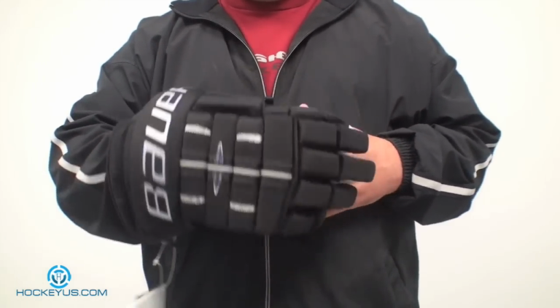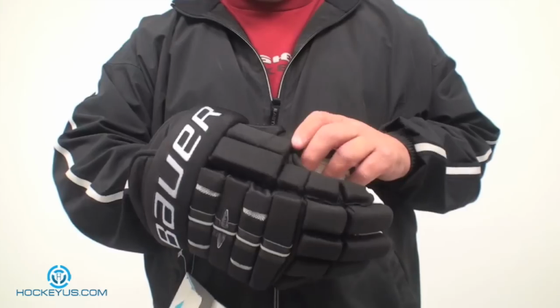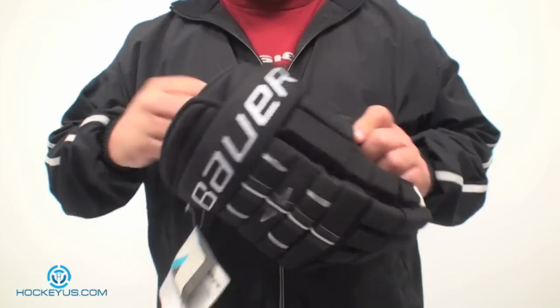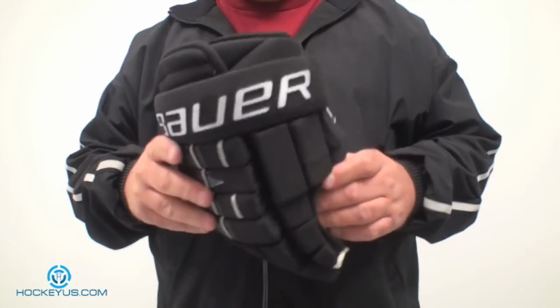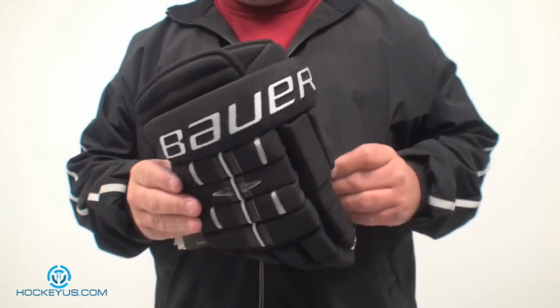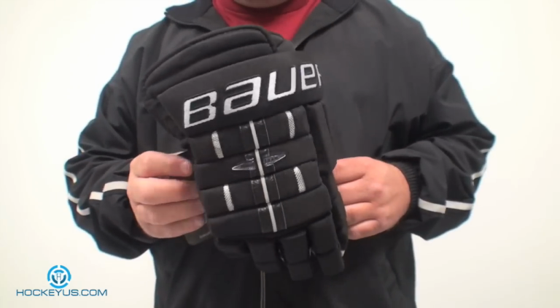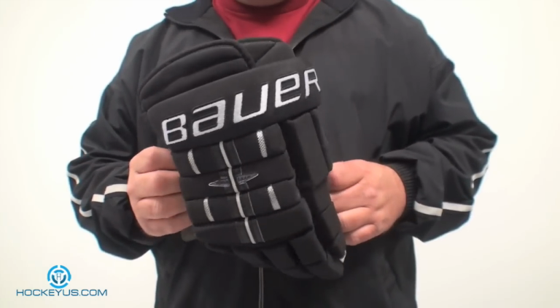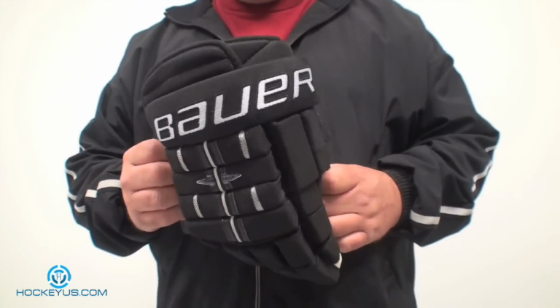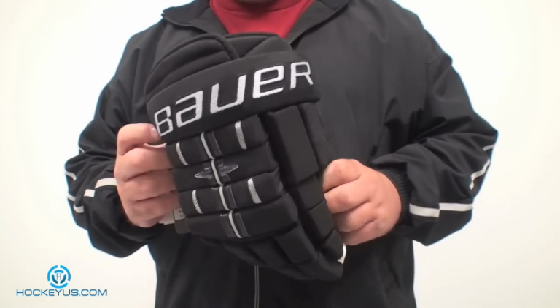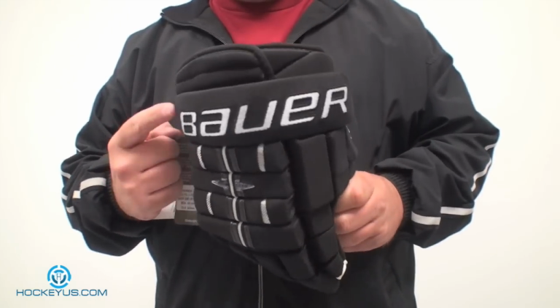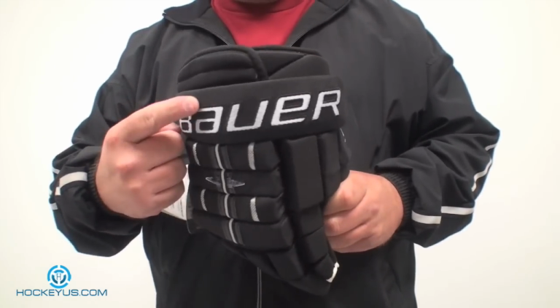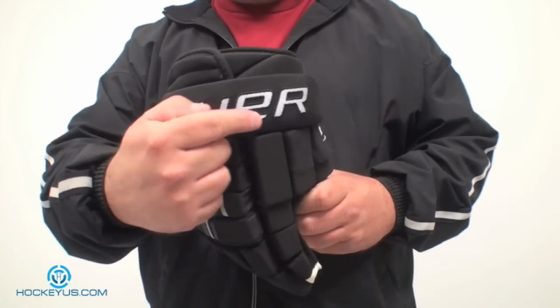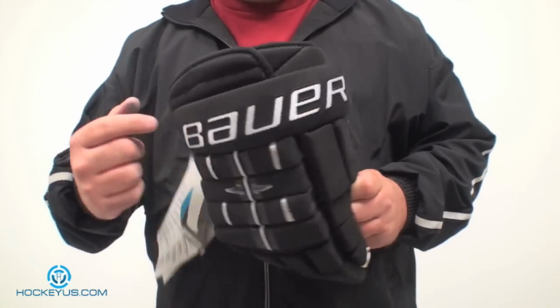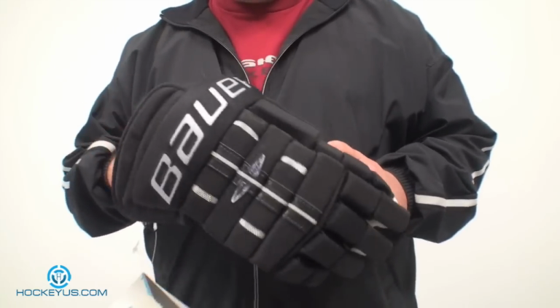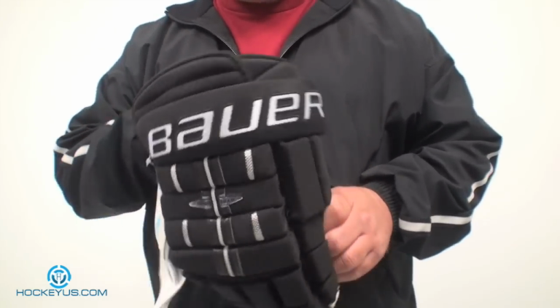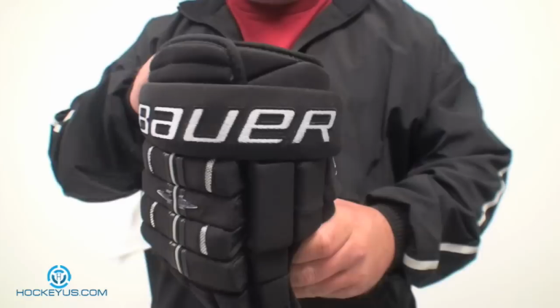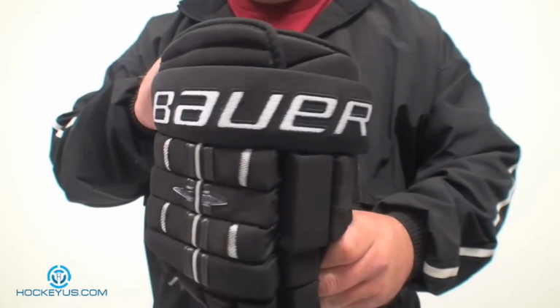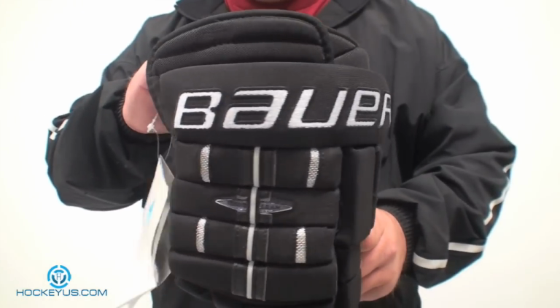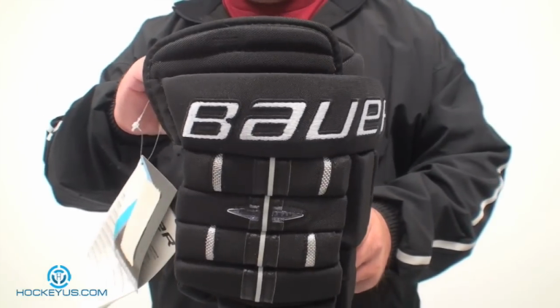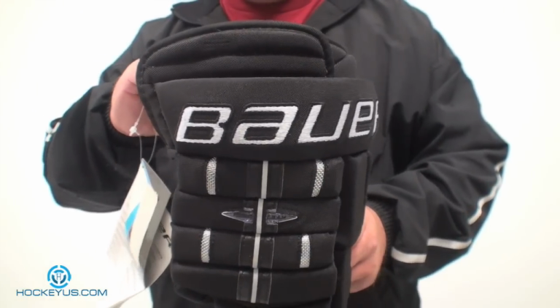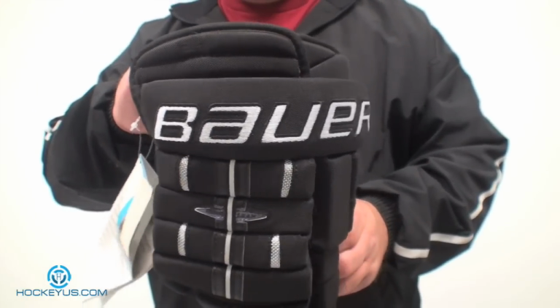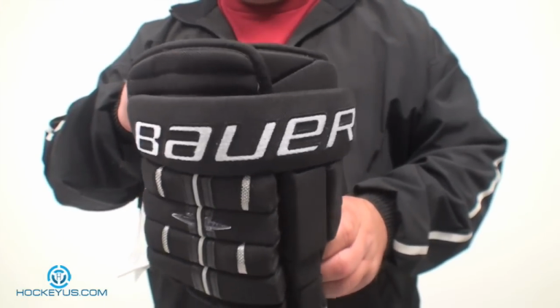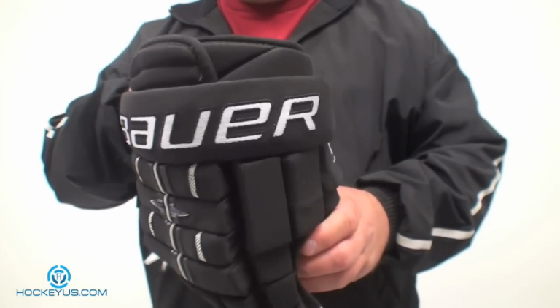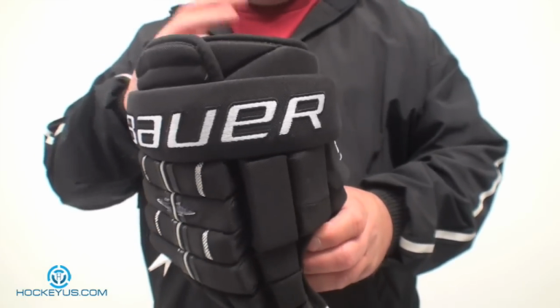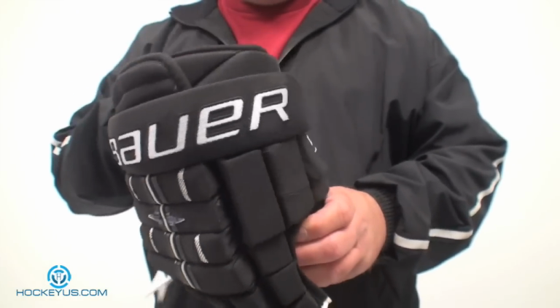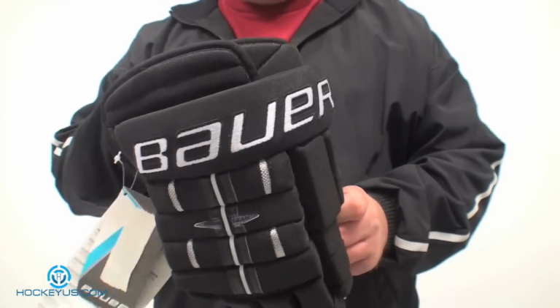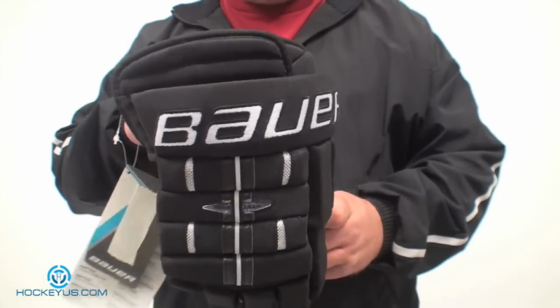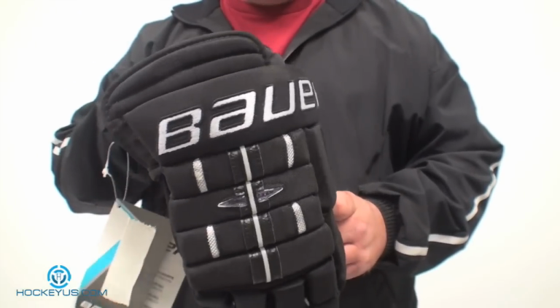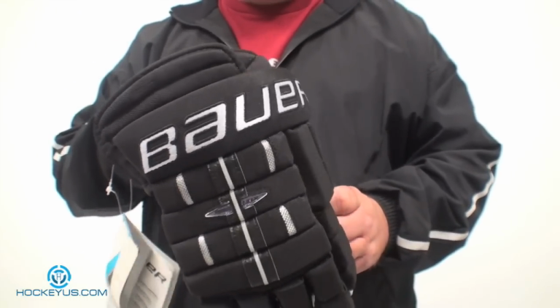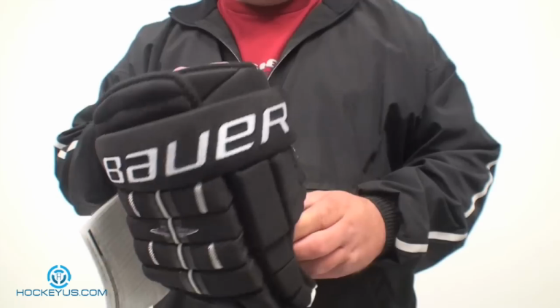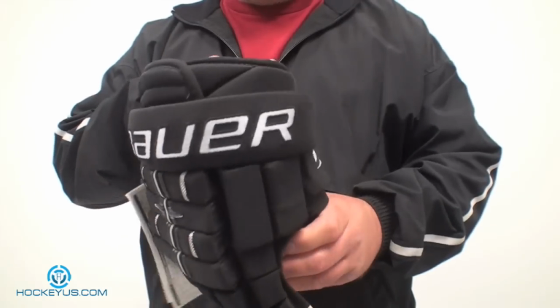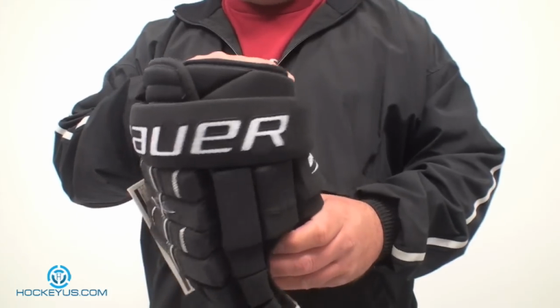We're pretty sure that we did a review on these before when it had the plain Bauer logo along with the Nike logo. This is Bauer's new logo since Nike has sold them to a different company that has since purchased them.